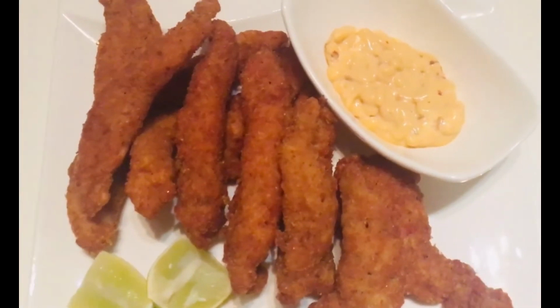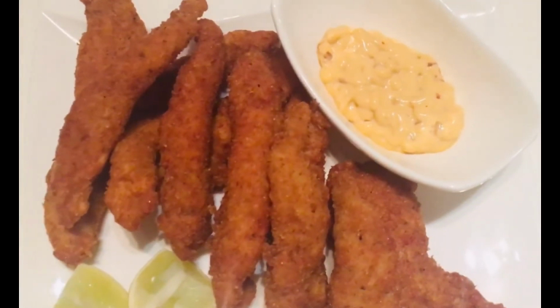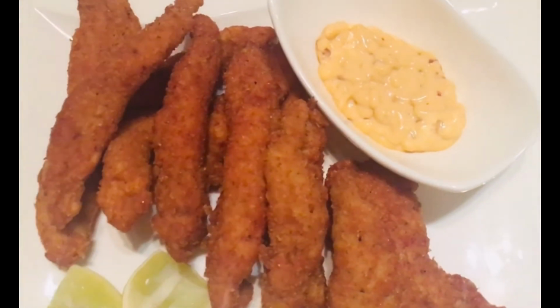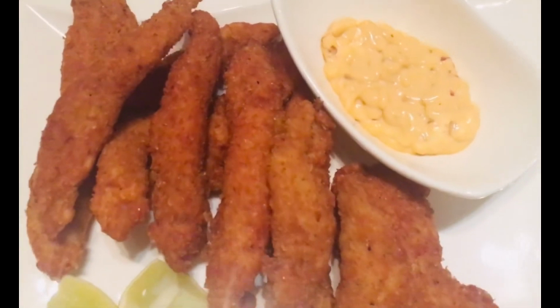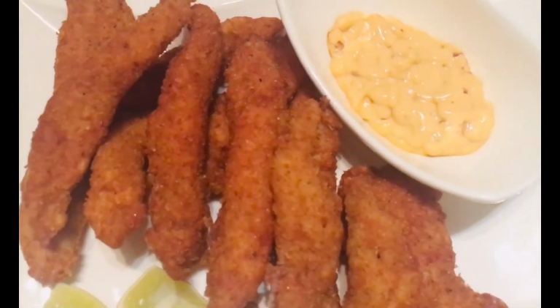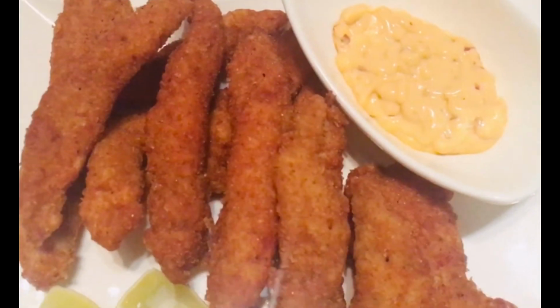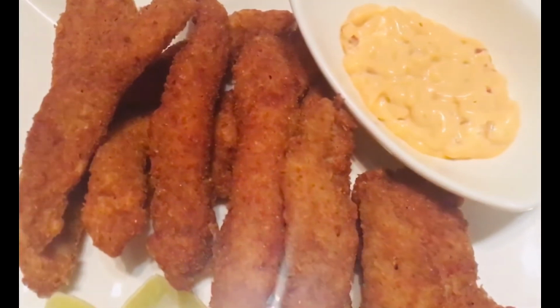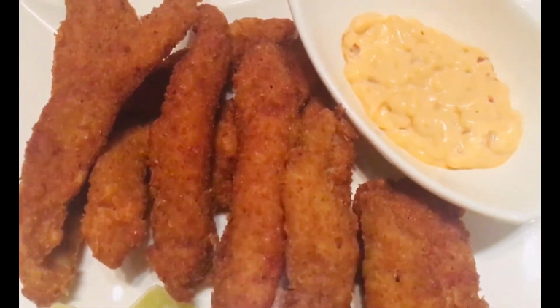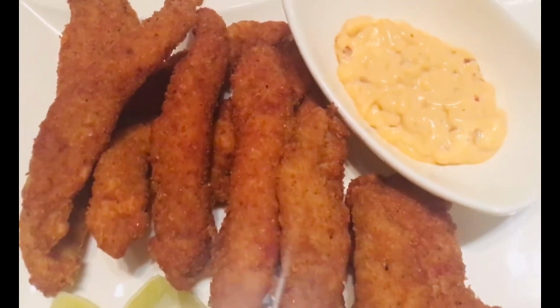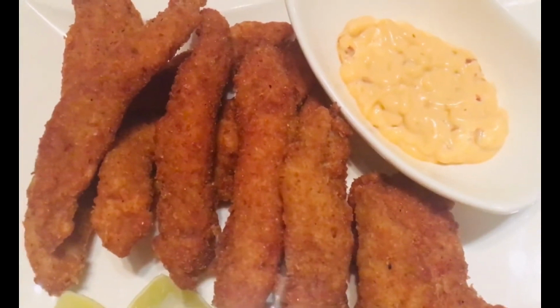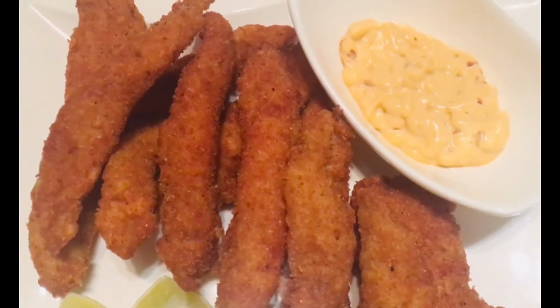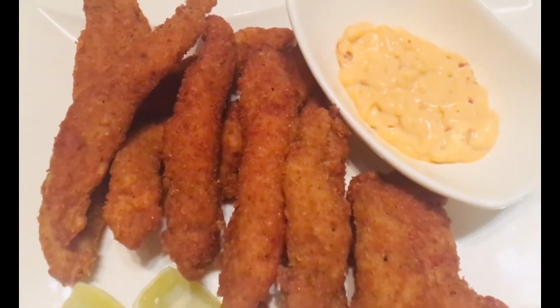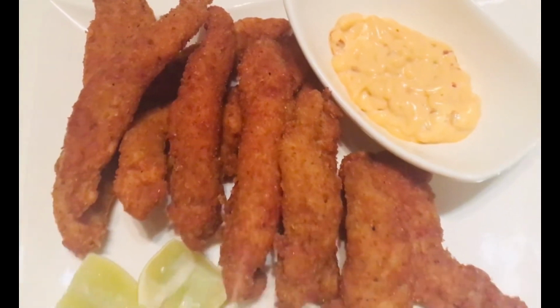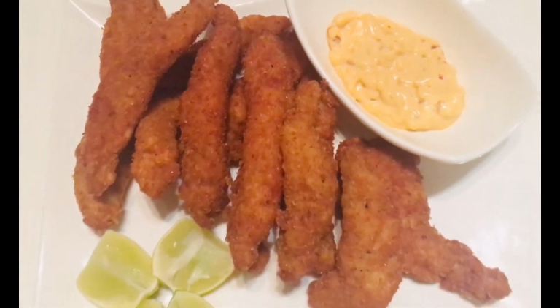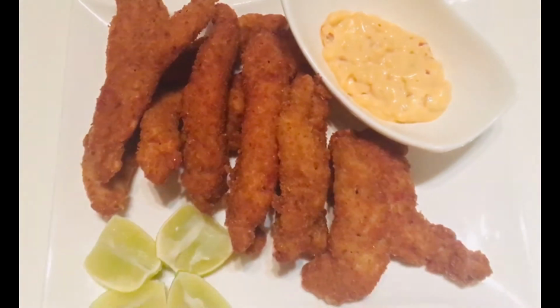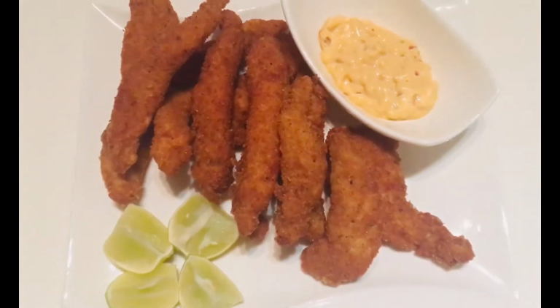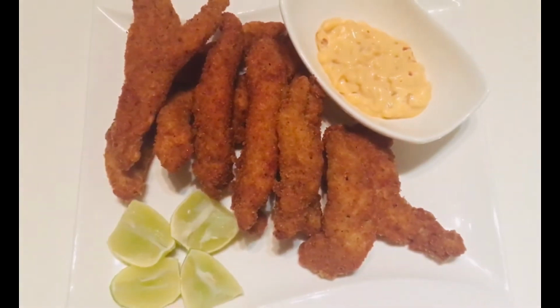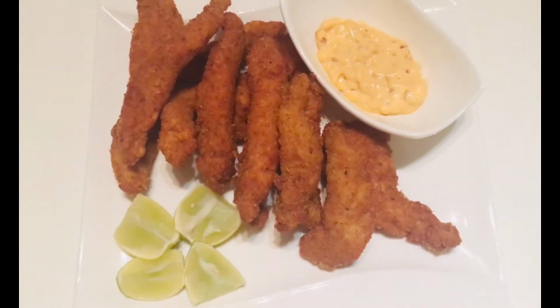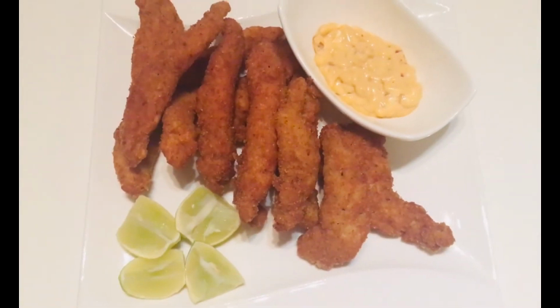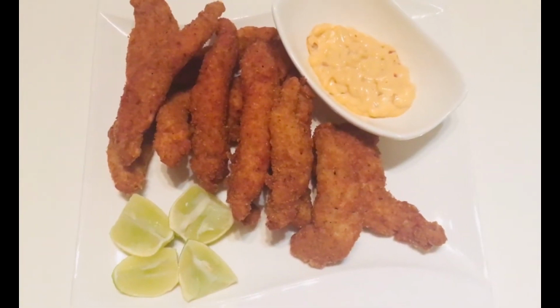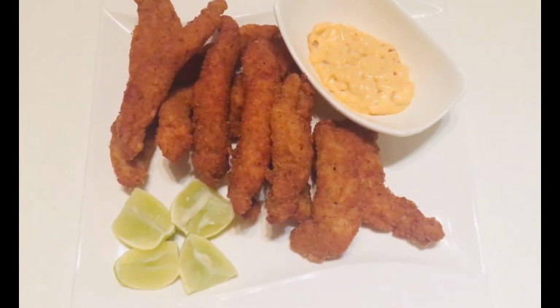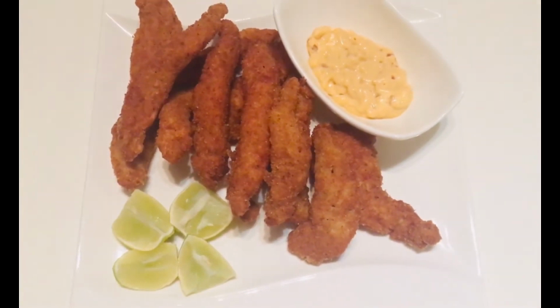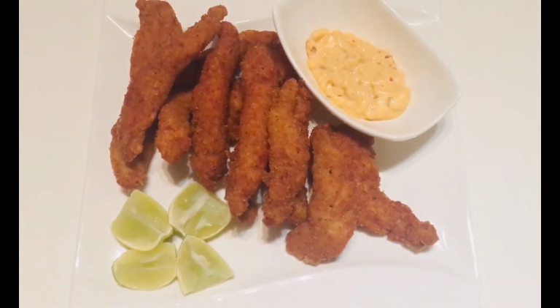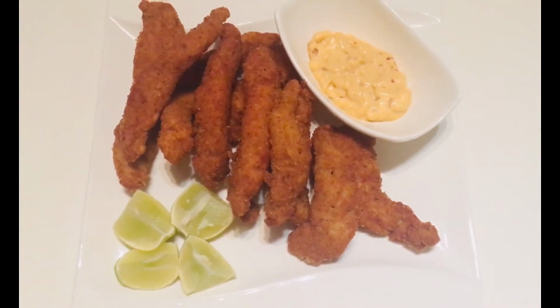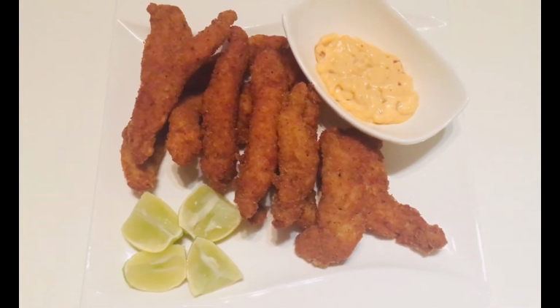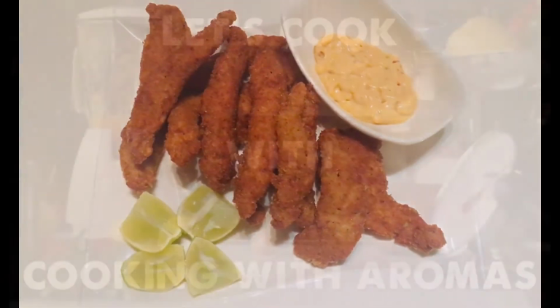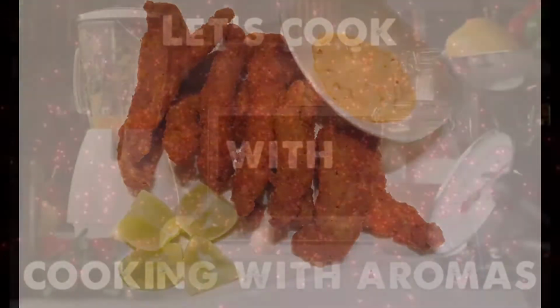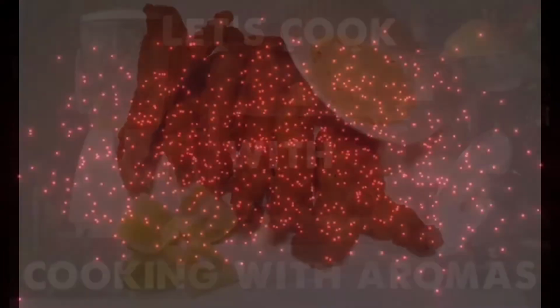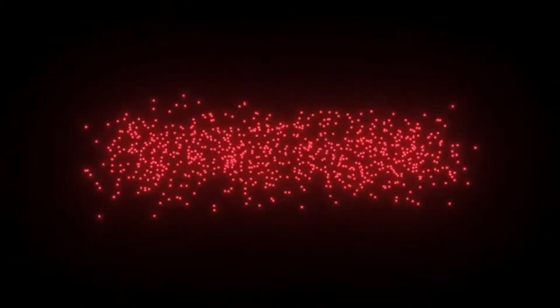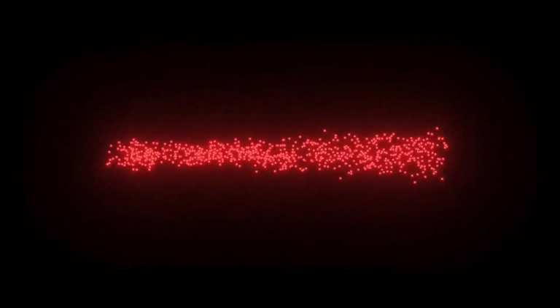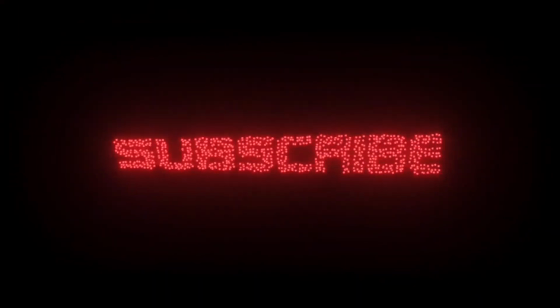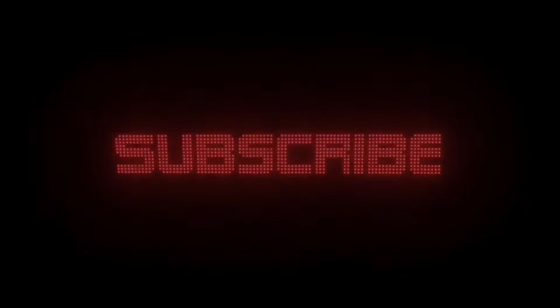Chicken tenders are ready to be served! You can serve them with mayonnaise or any kind of dip, so make yours and enjoy. Thanks for watching my video.